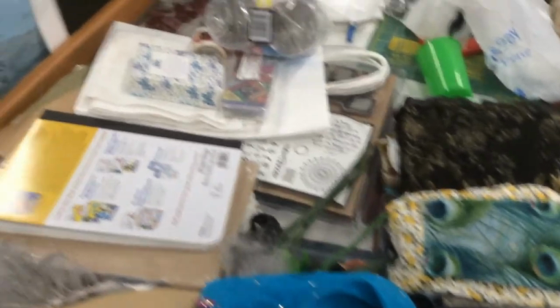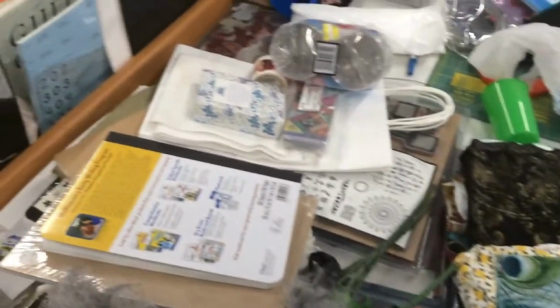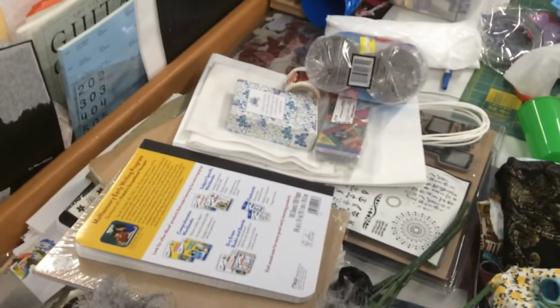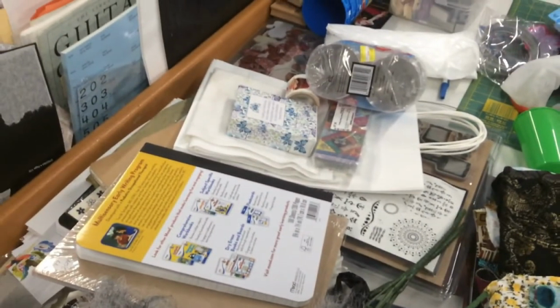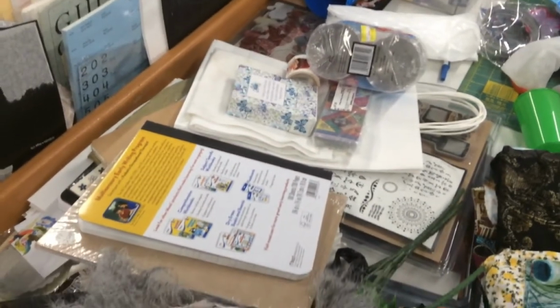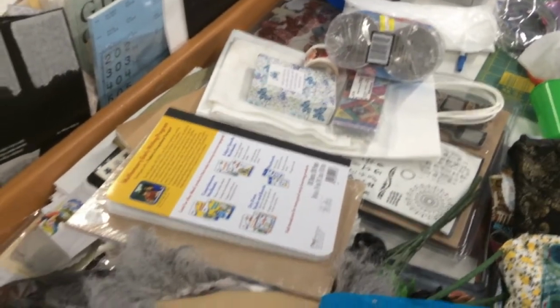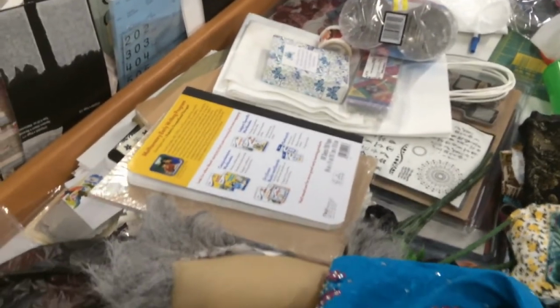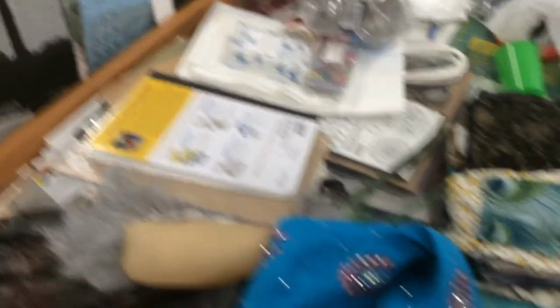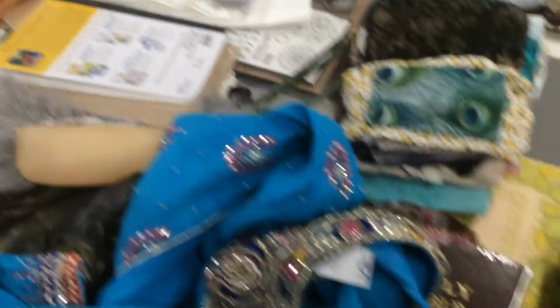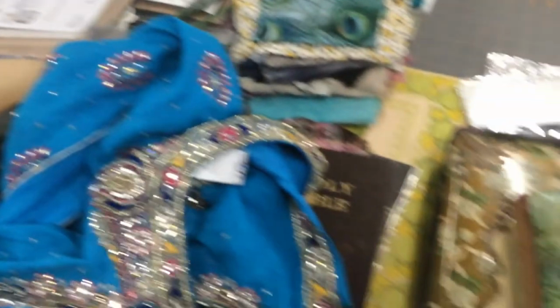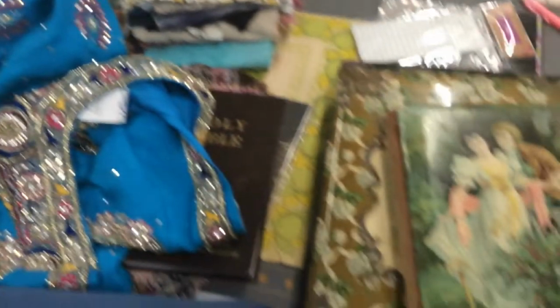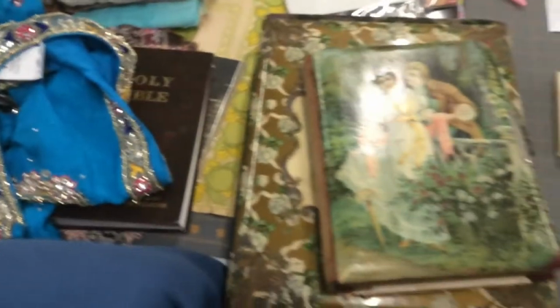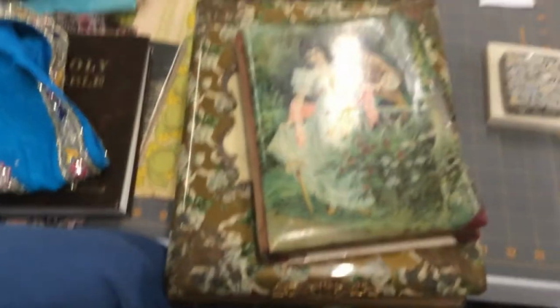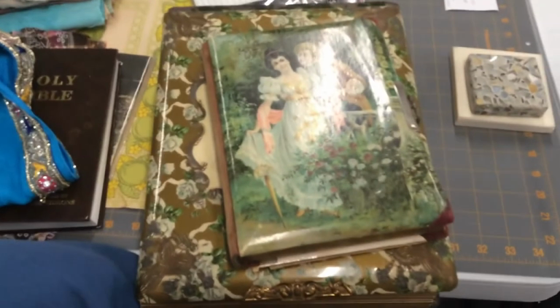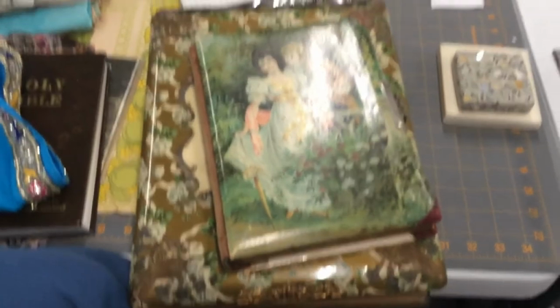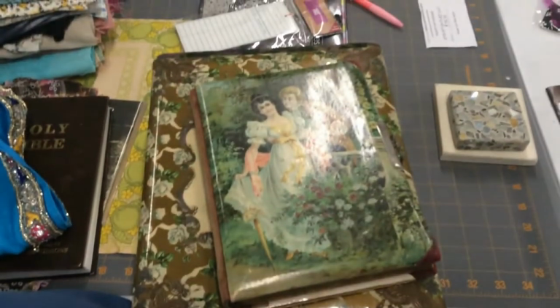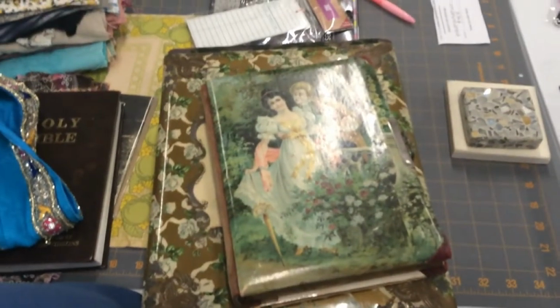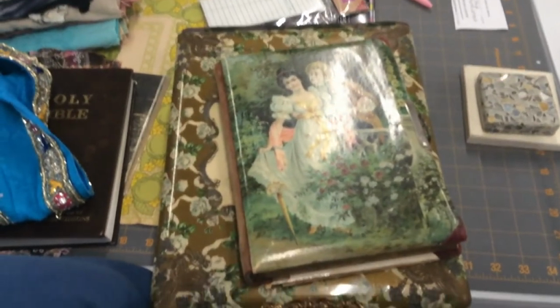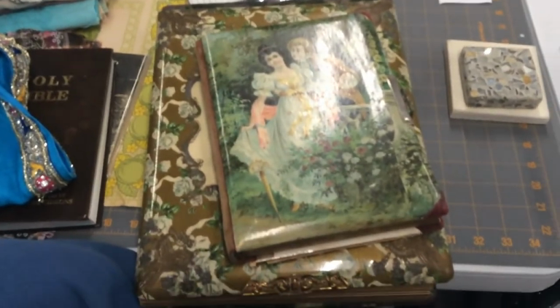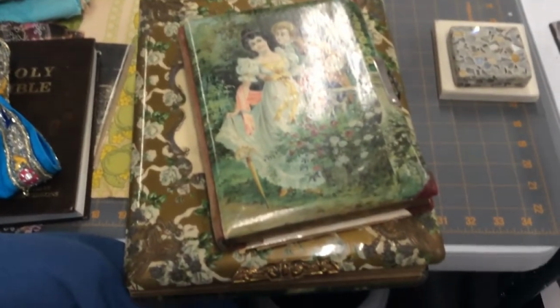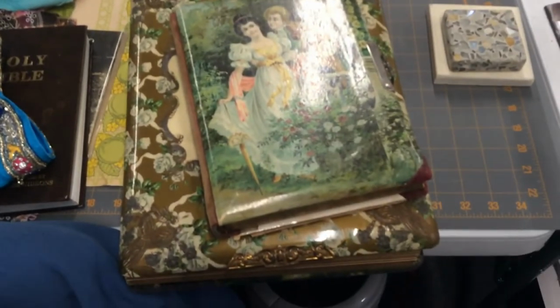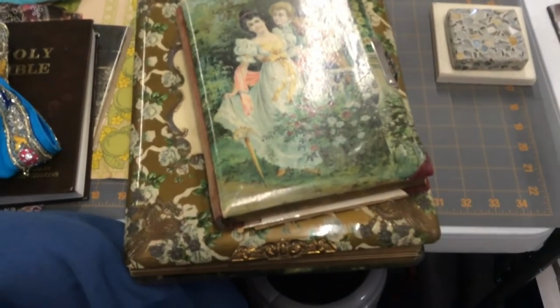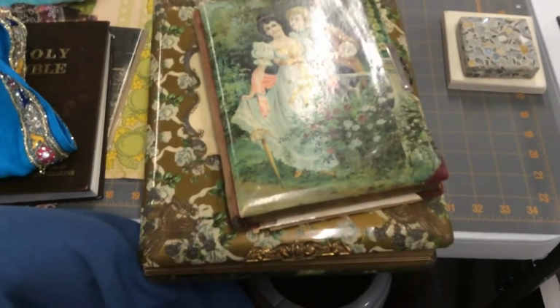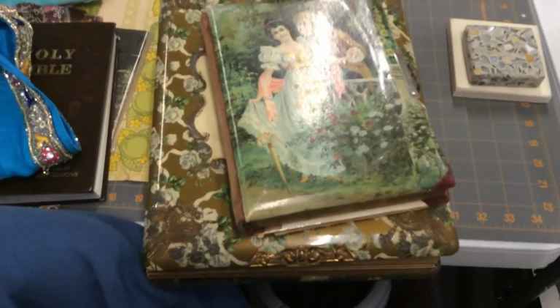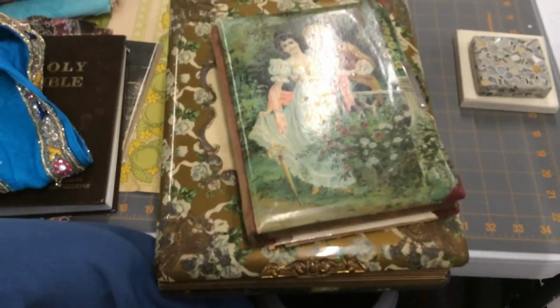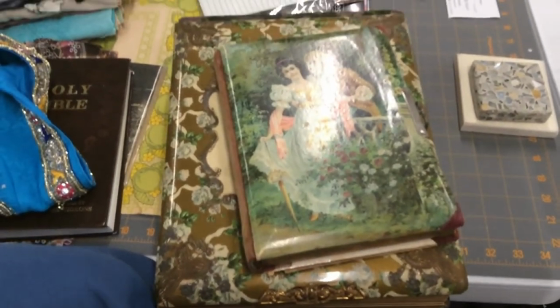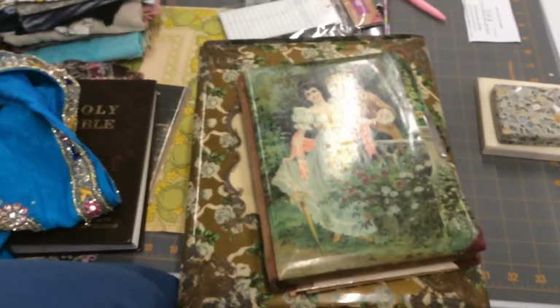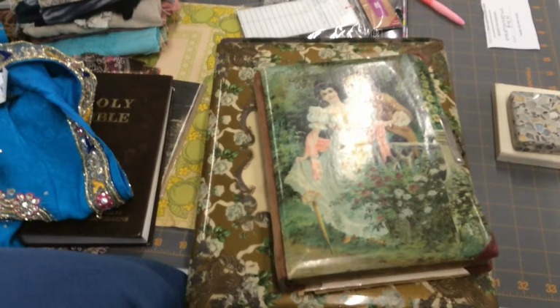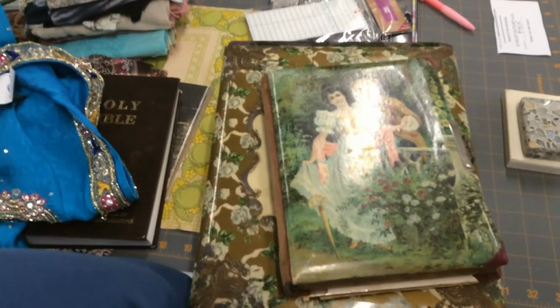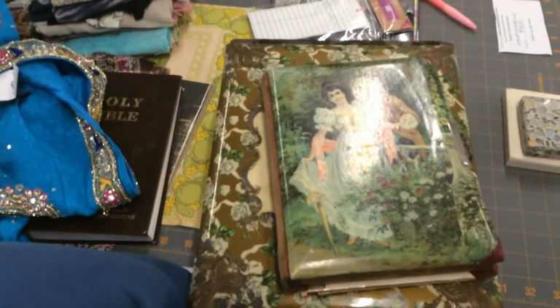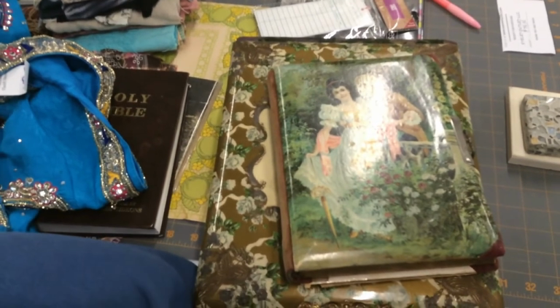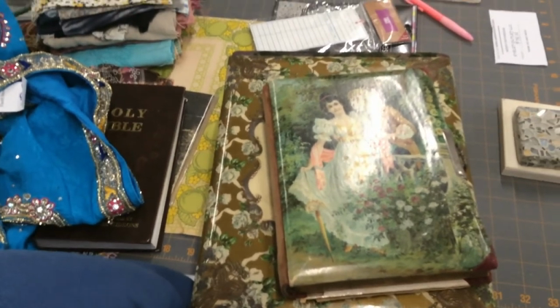Those items there are some thrift store items, and these are some of the vintage albums that I have picked up. I will do a video on that and show you what I'm talking about.